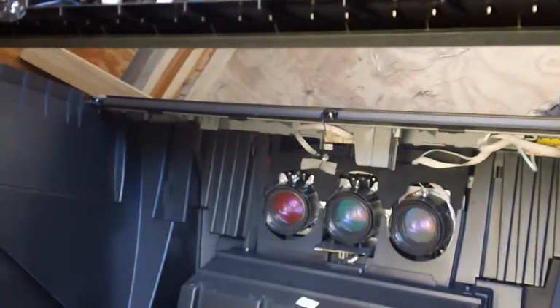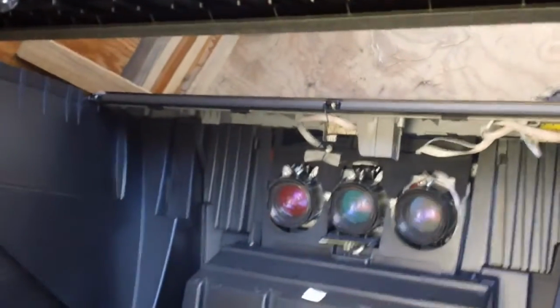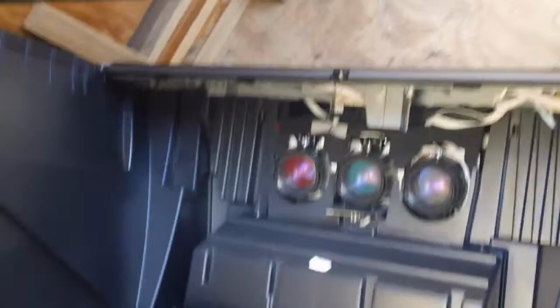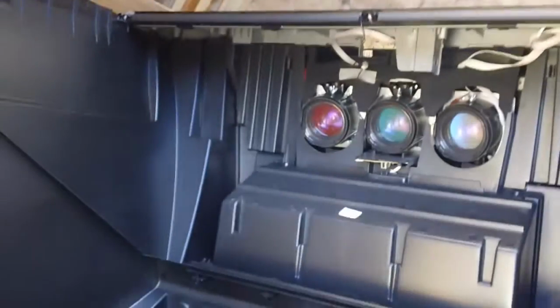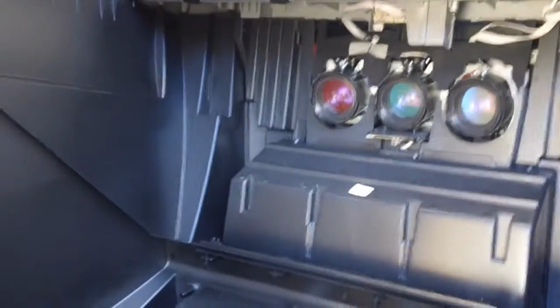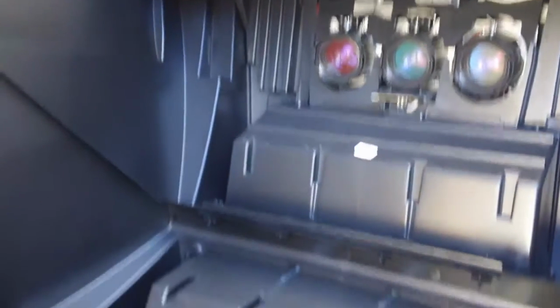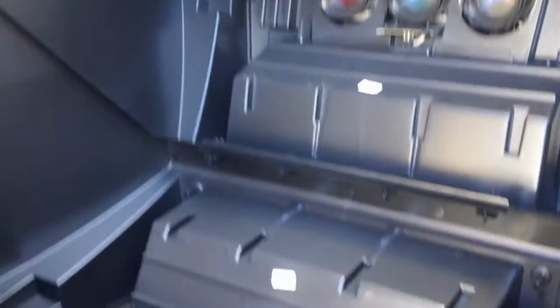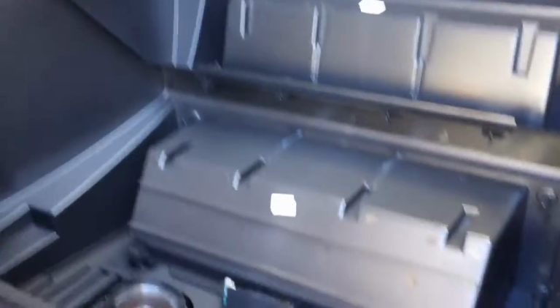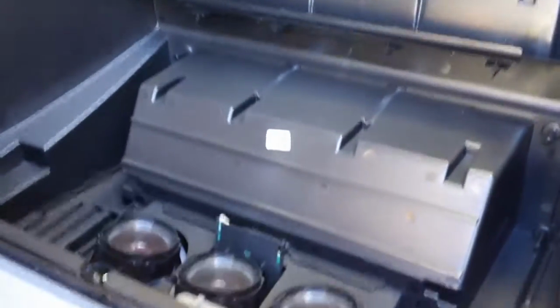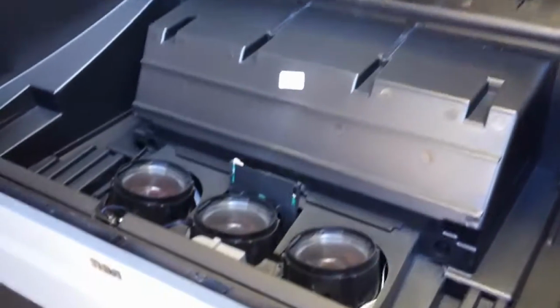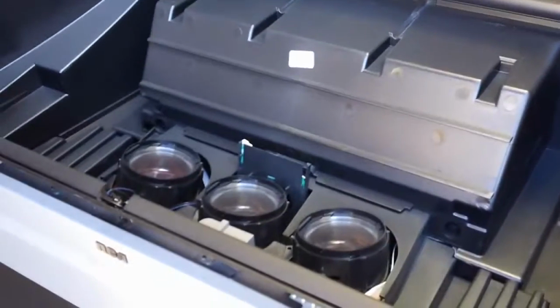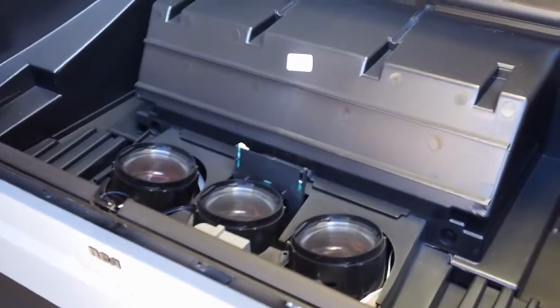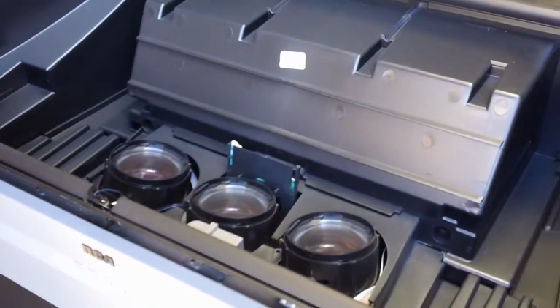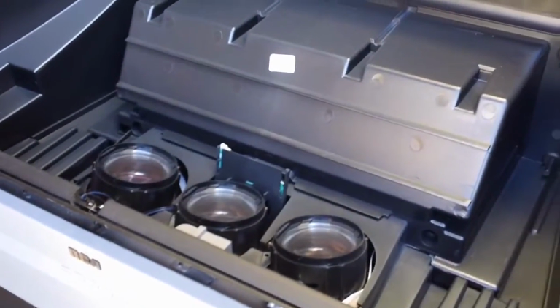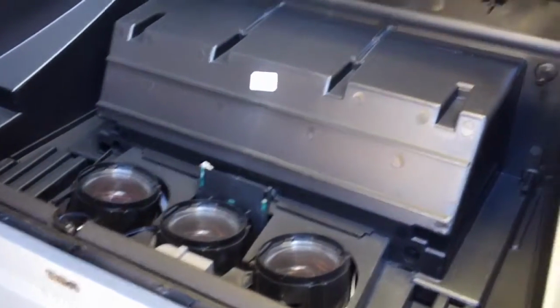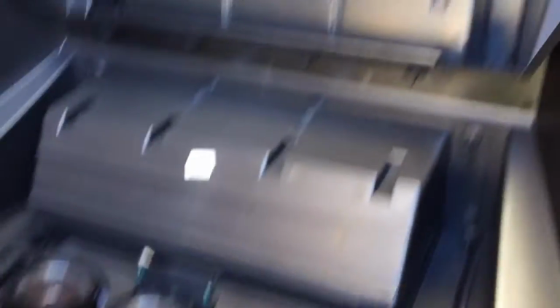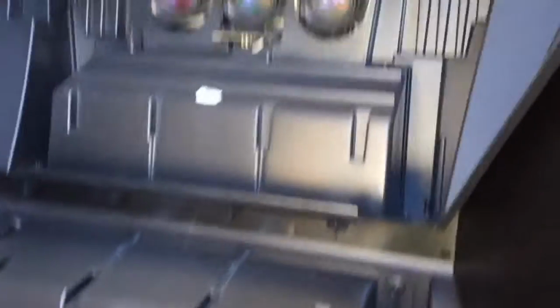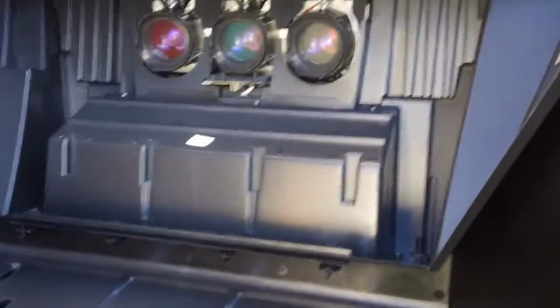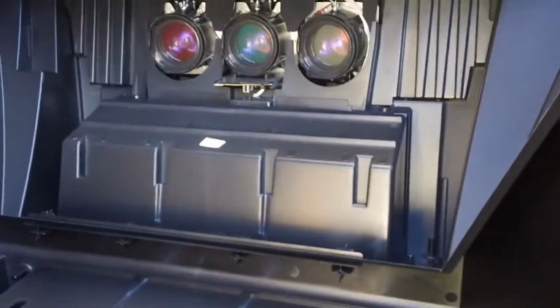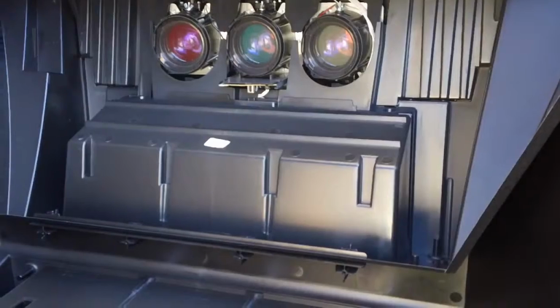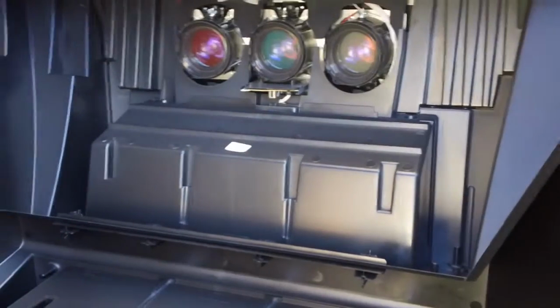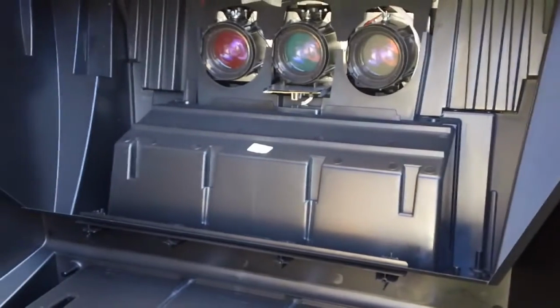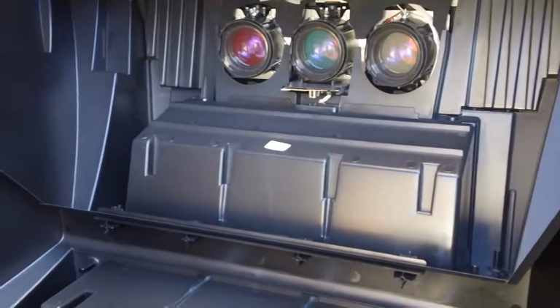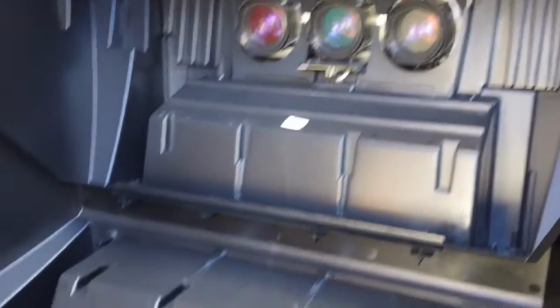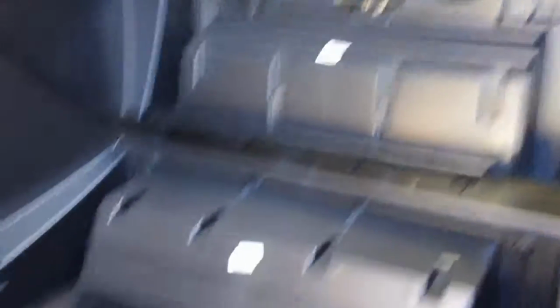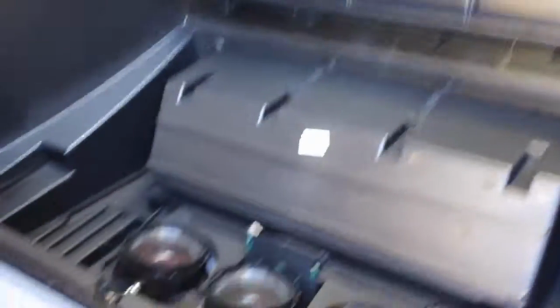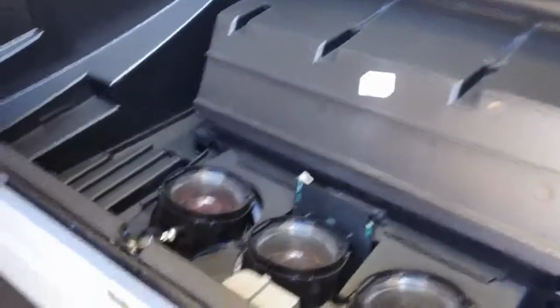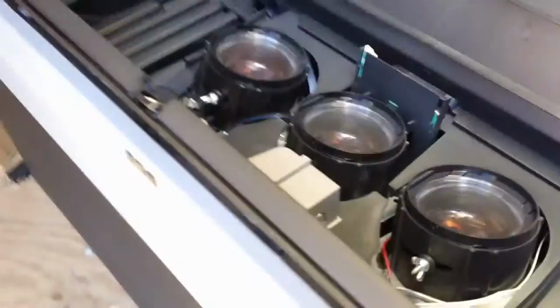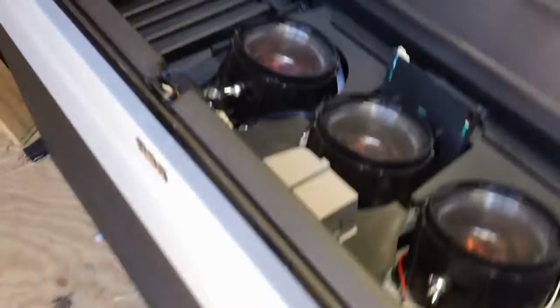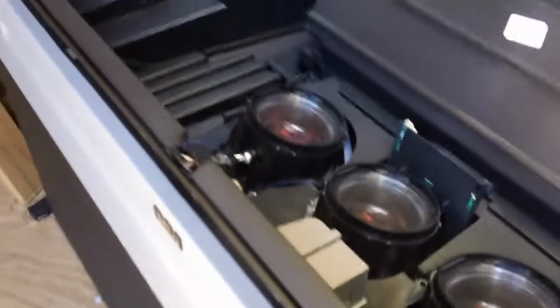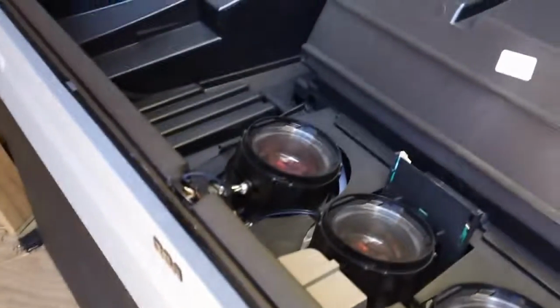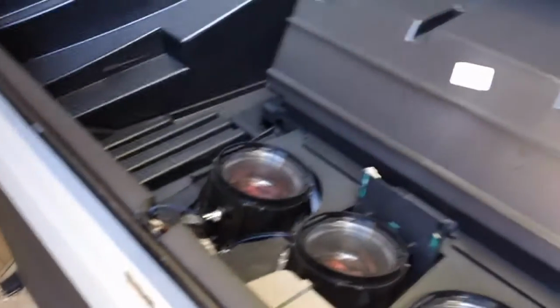This is an RCA 52-inch big screen rear projection TV. It has got a cool little mirror and the three projectors there on the bottom.